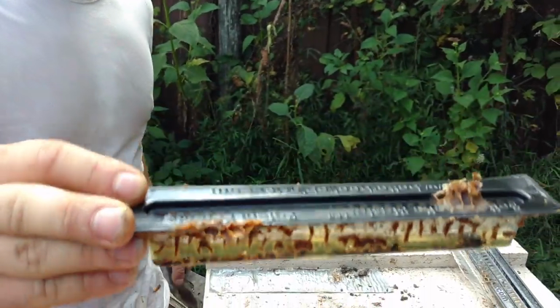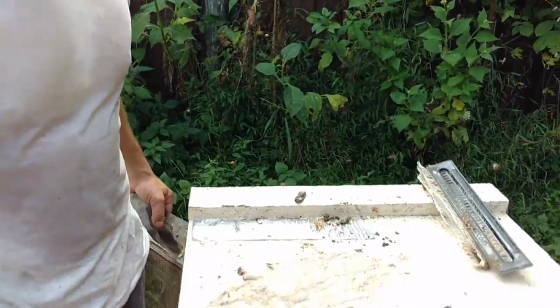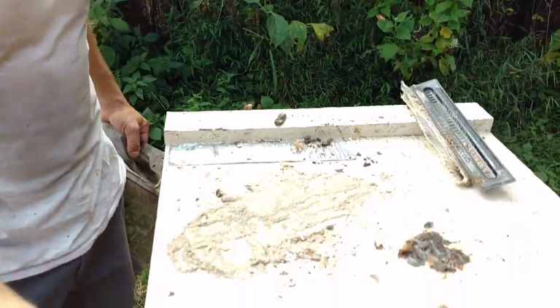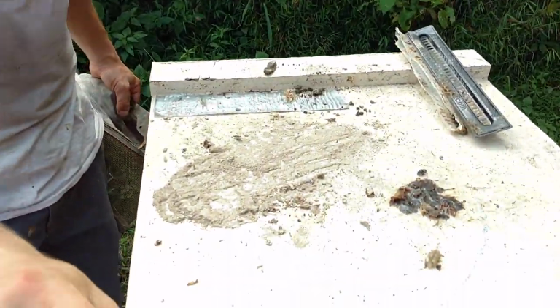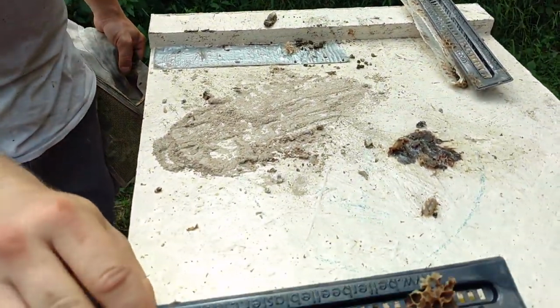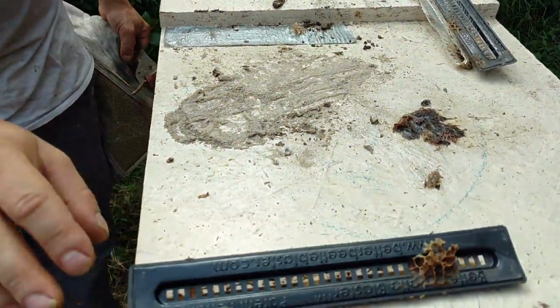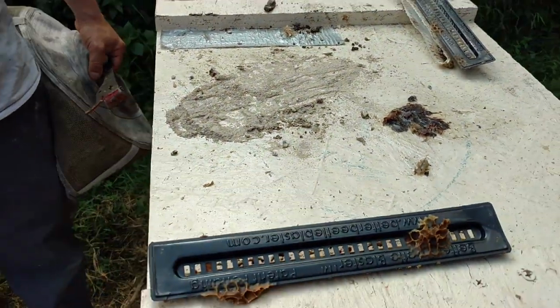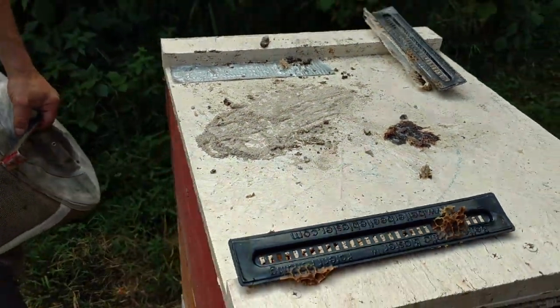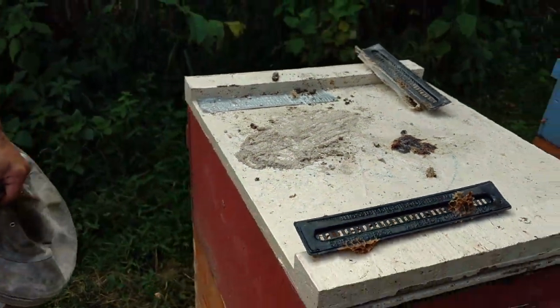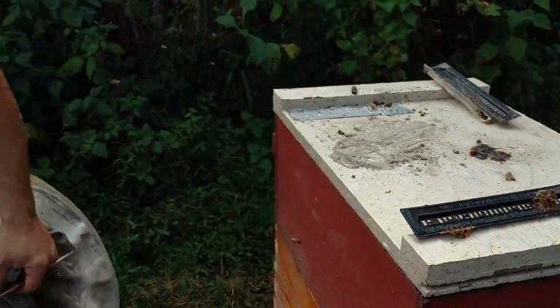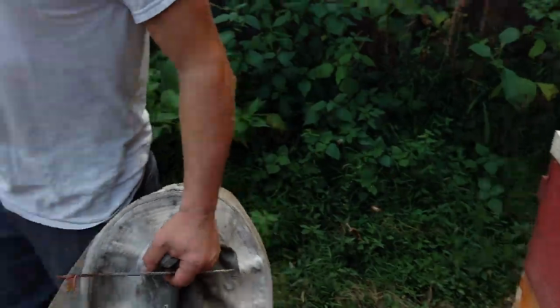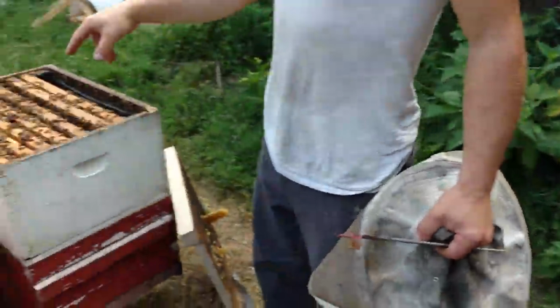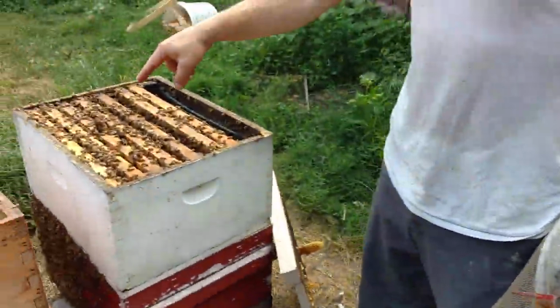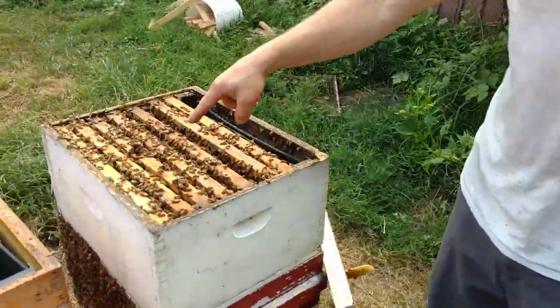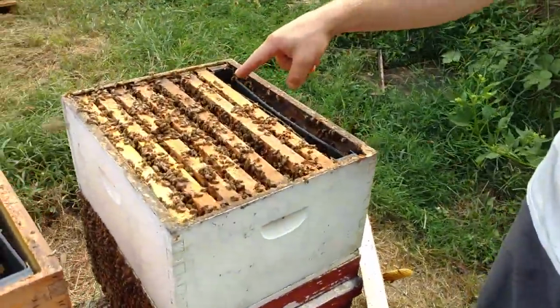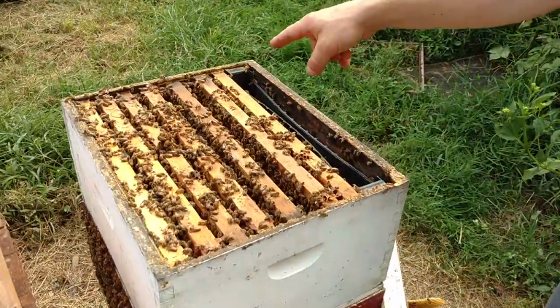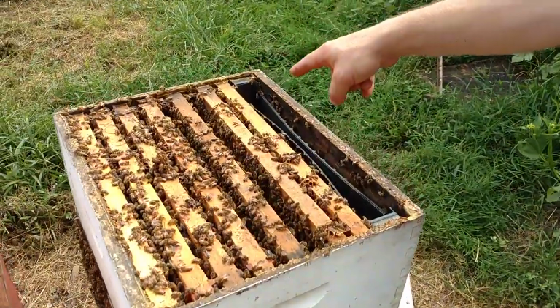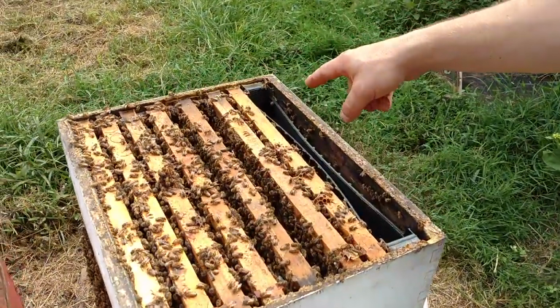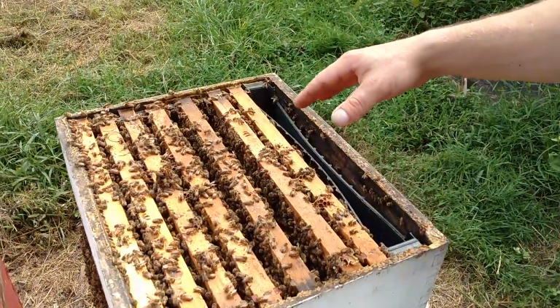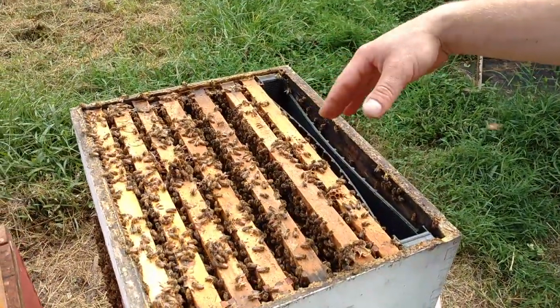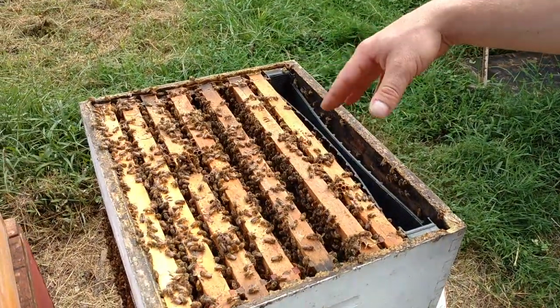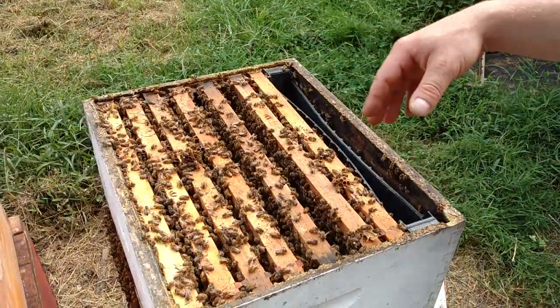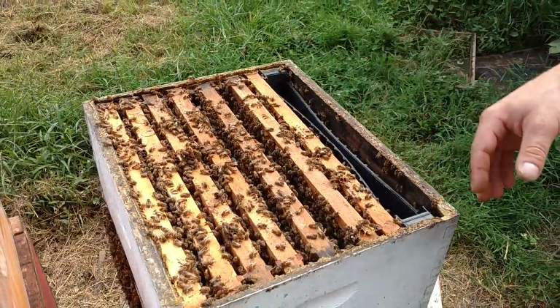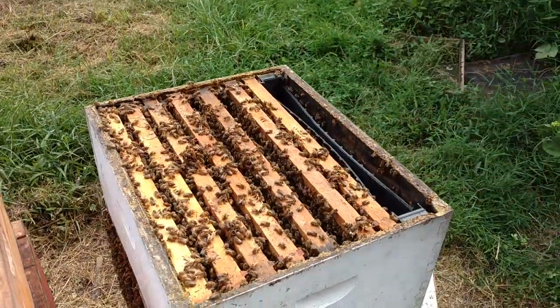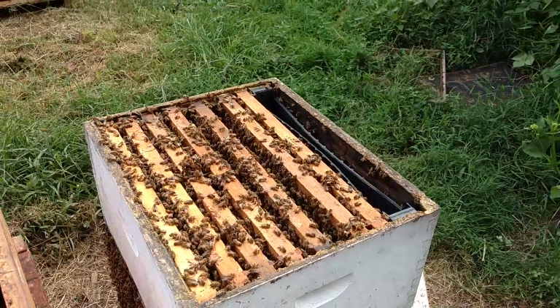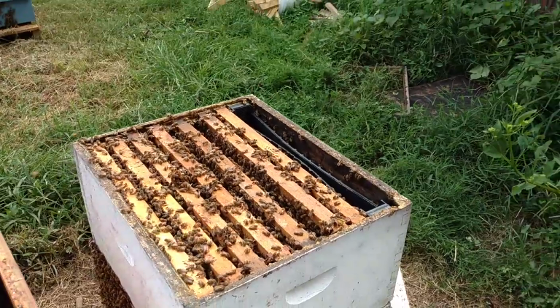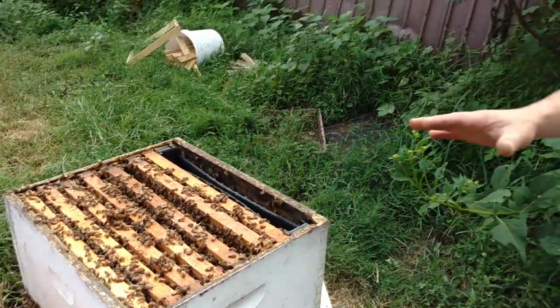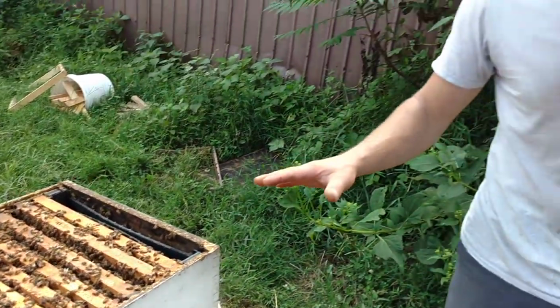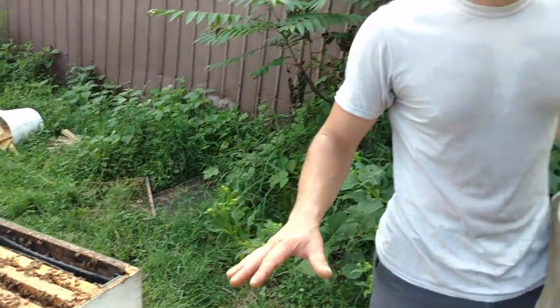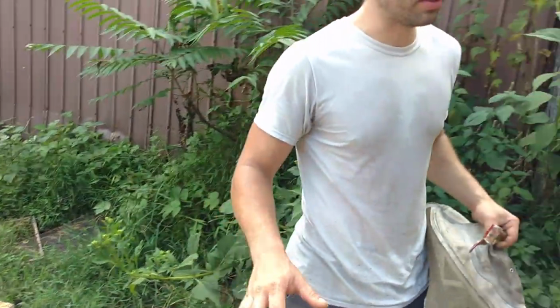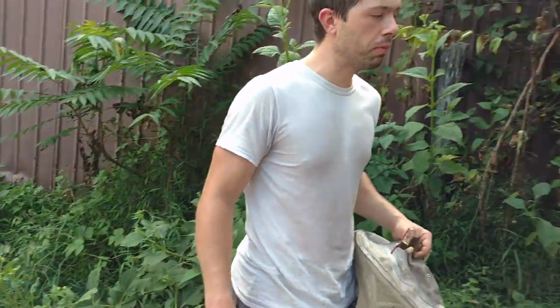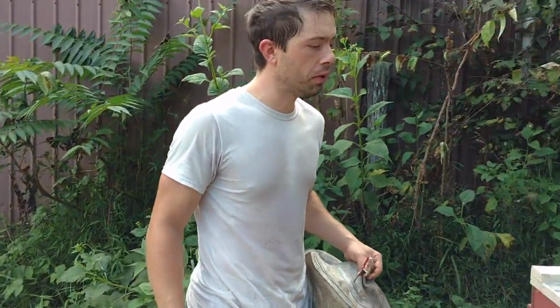So we placed those — if you haven't watched the other video — one over here and one over here. We haven't put the hive back together yet. The flow's going very good right now, by the way. Awesome fall flow.